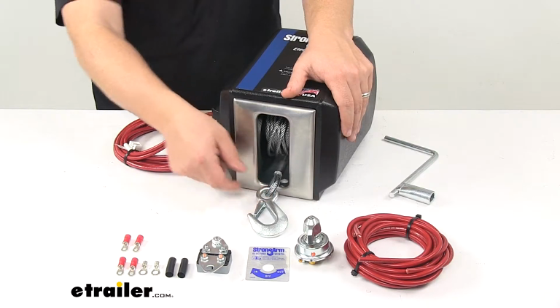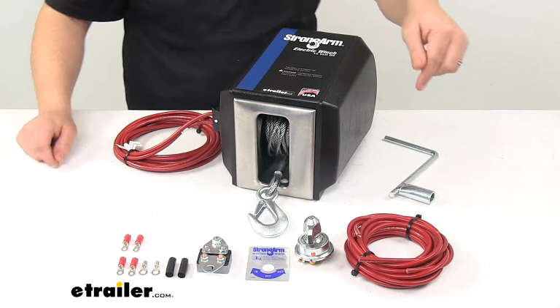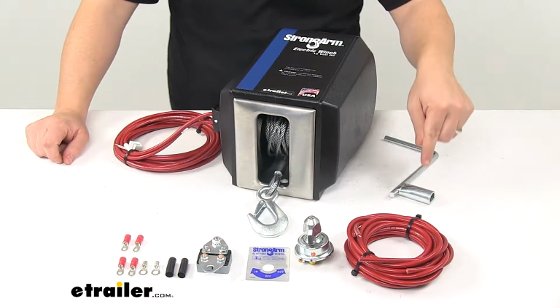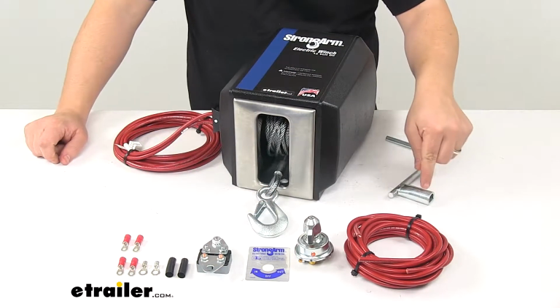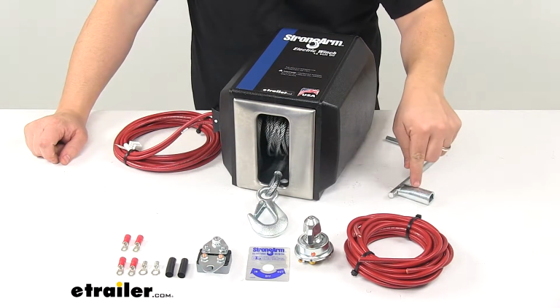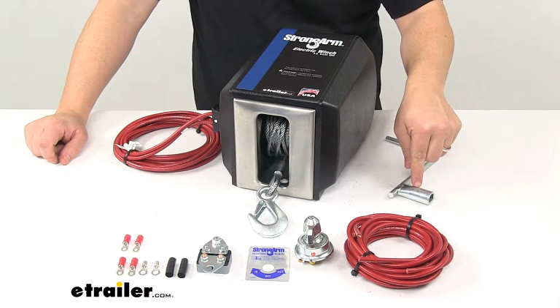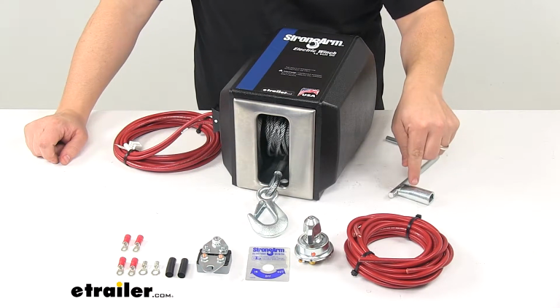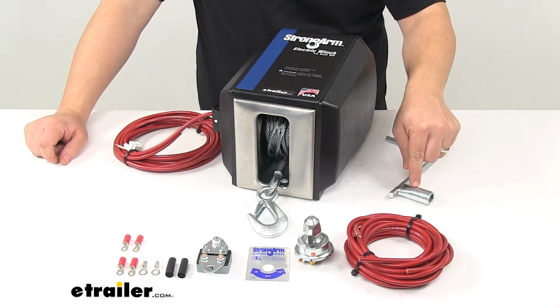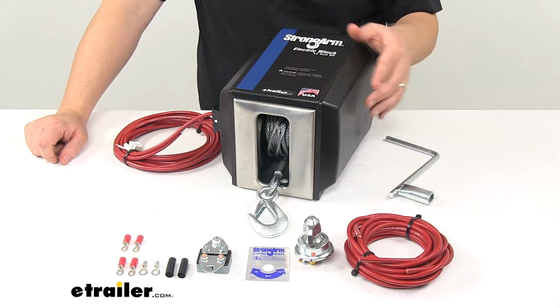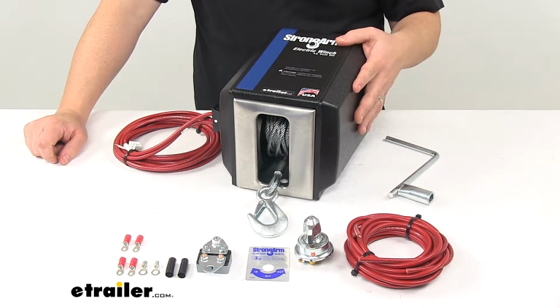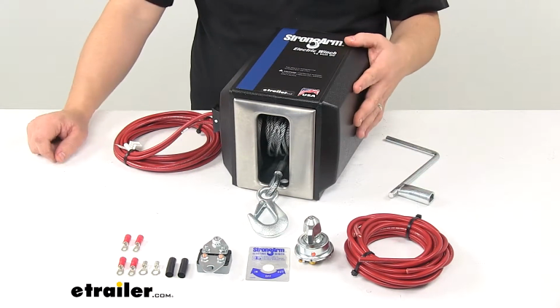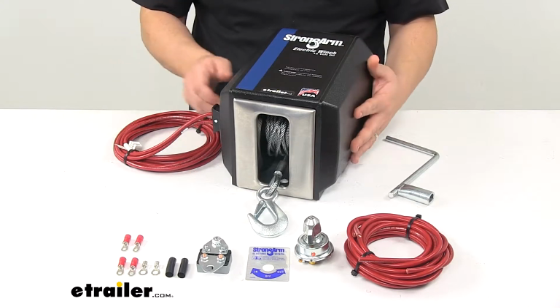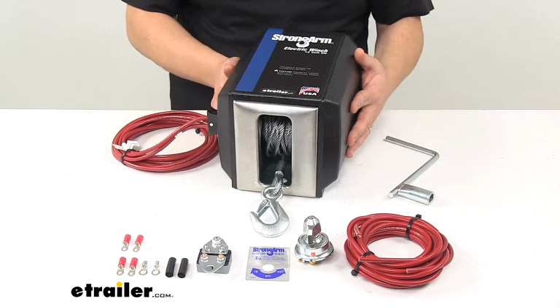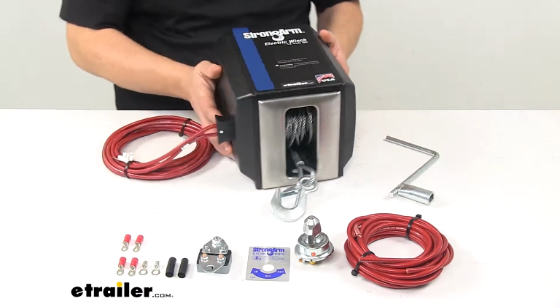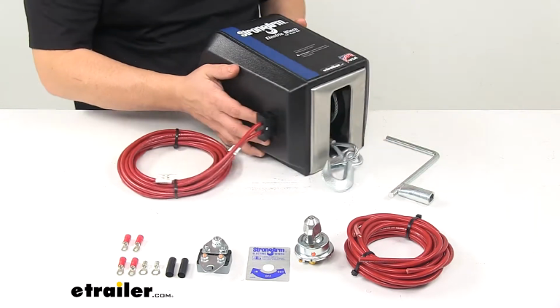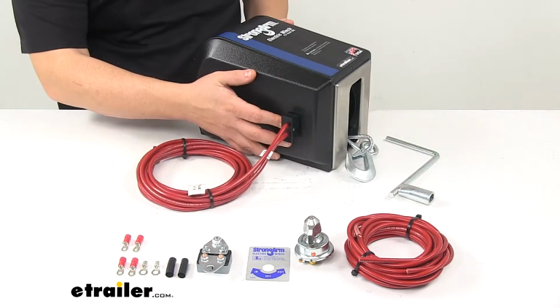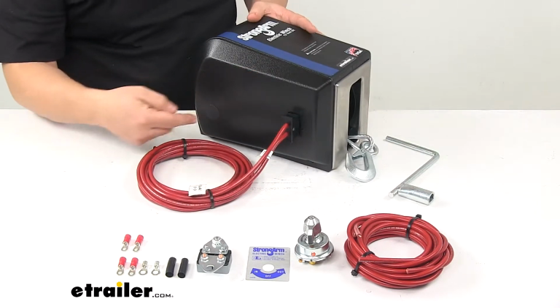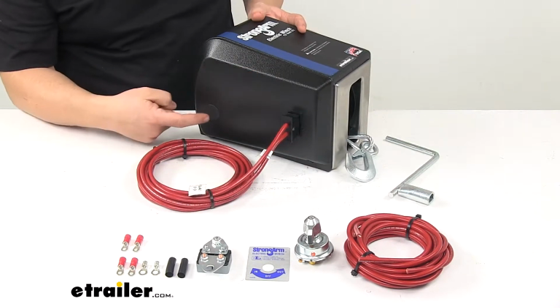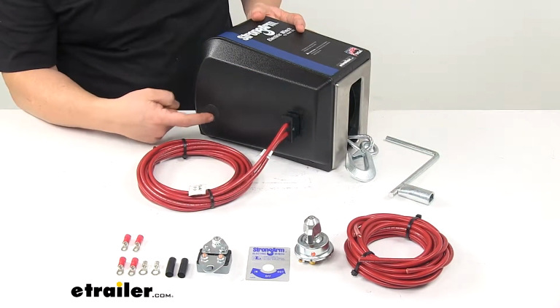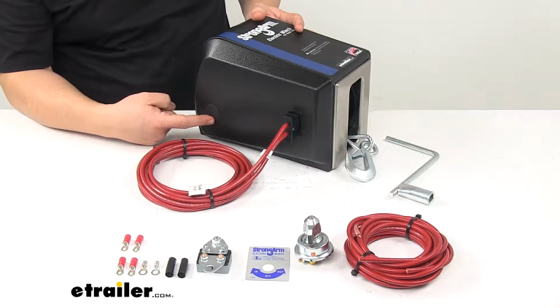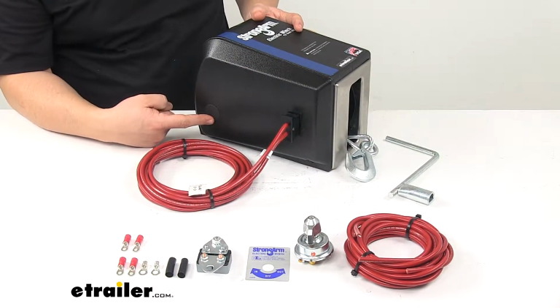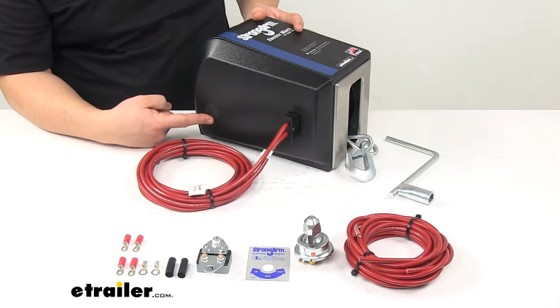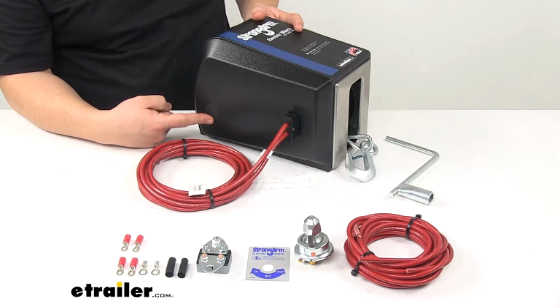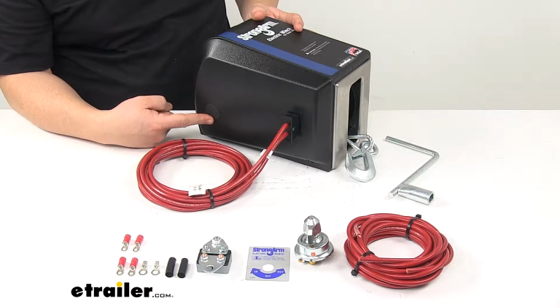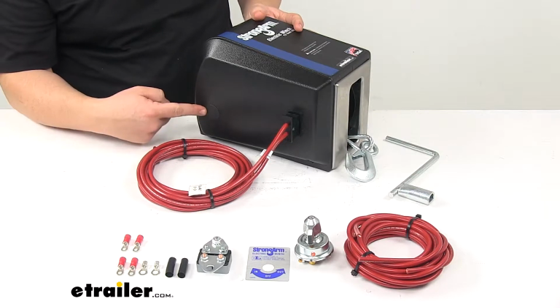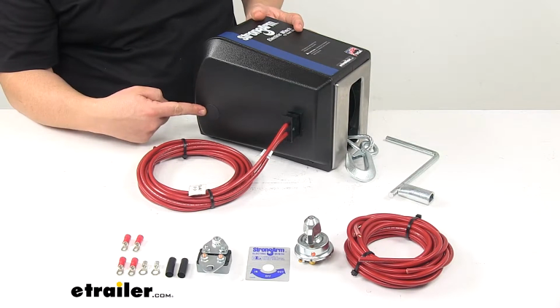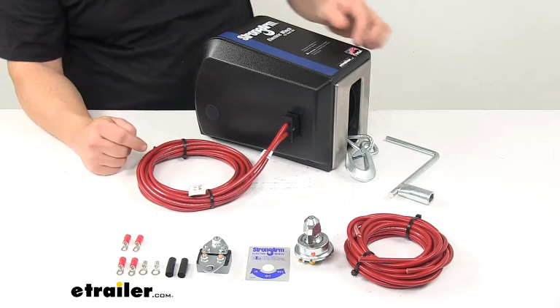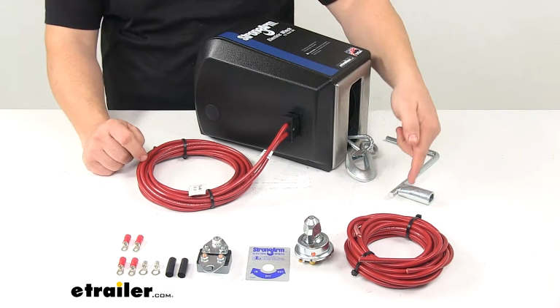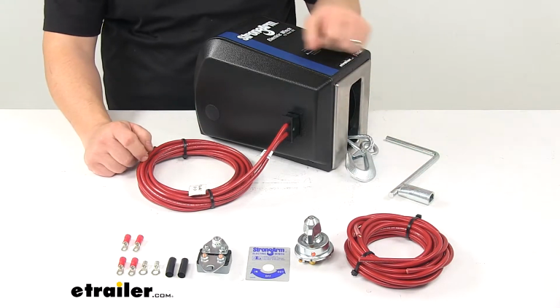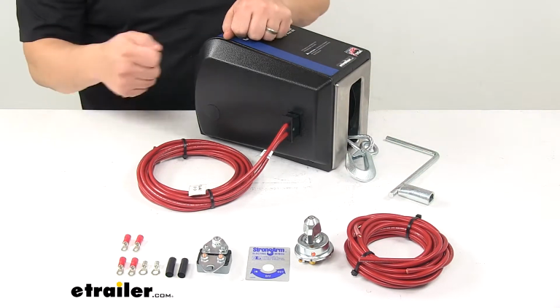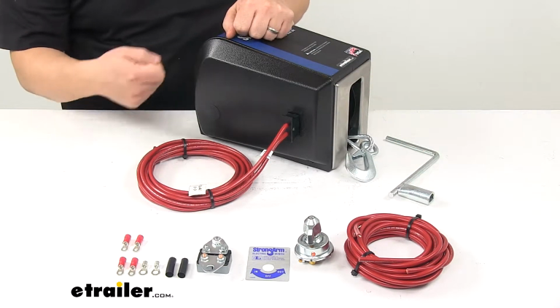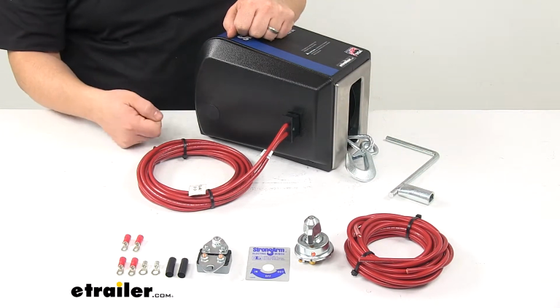It also comes with an emergency crank handle, included for use in the event of power failure. This right here is the port for the crank handle — you just pop that off, attach the handle, and then you can hand crank it.